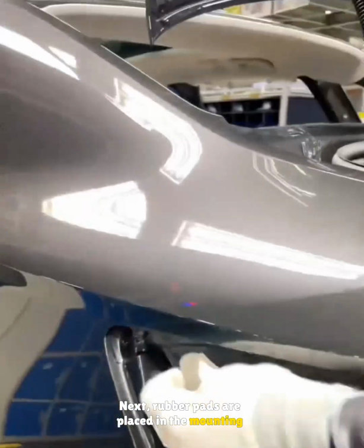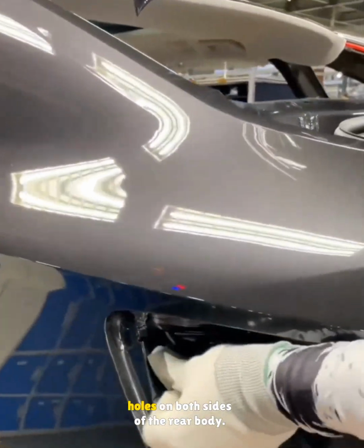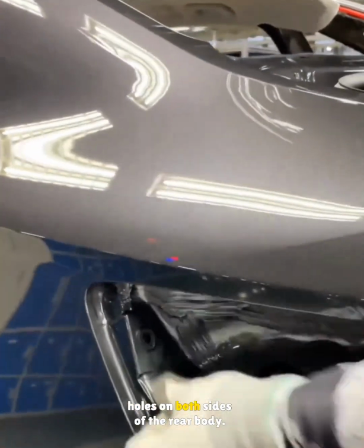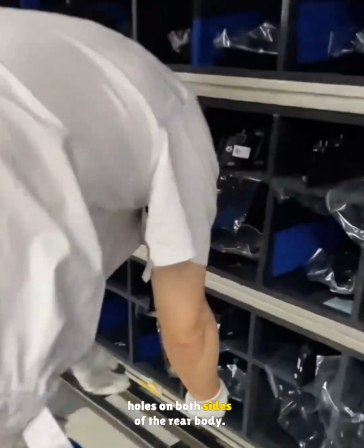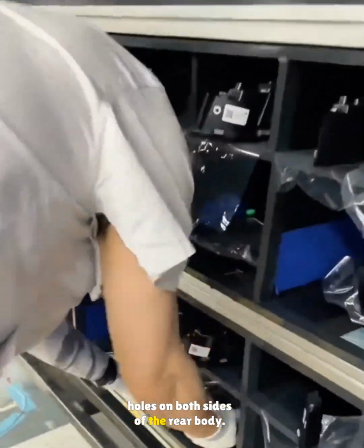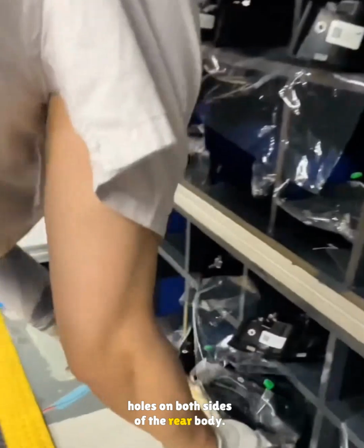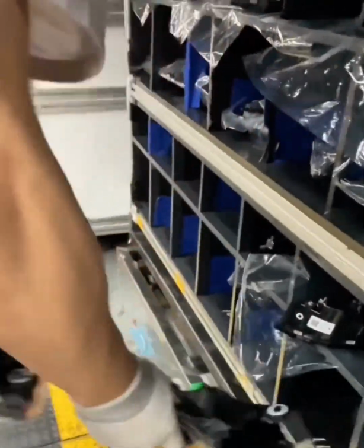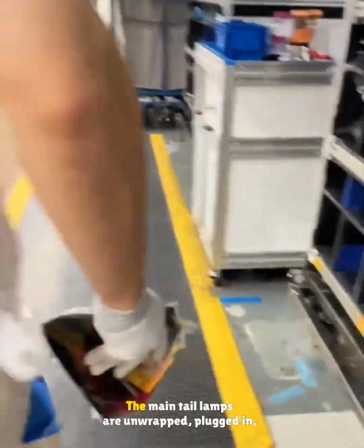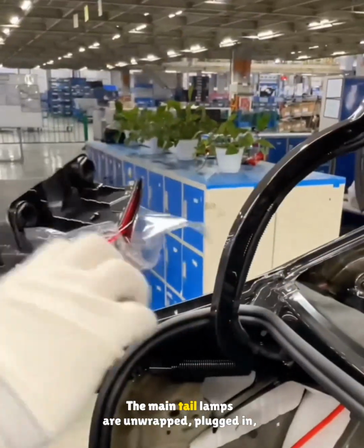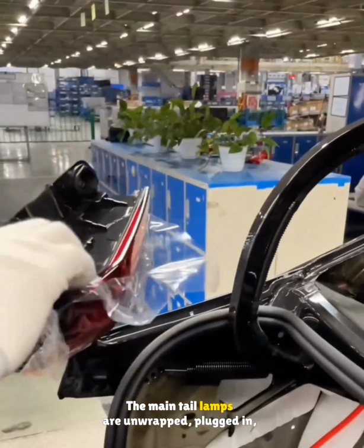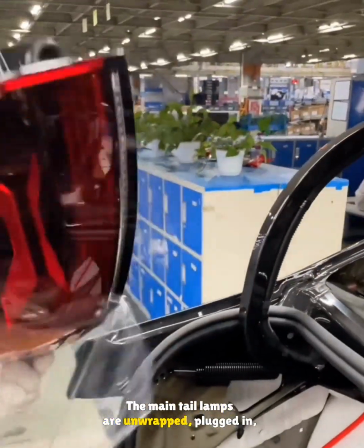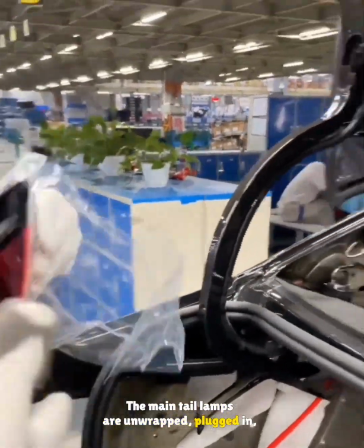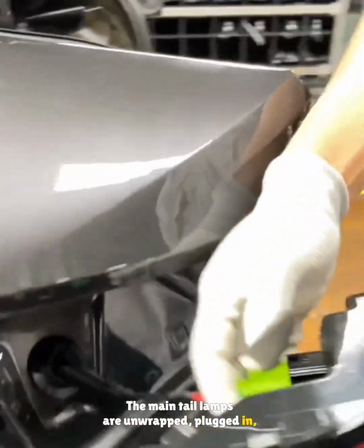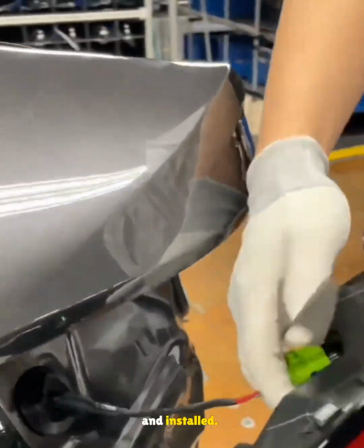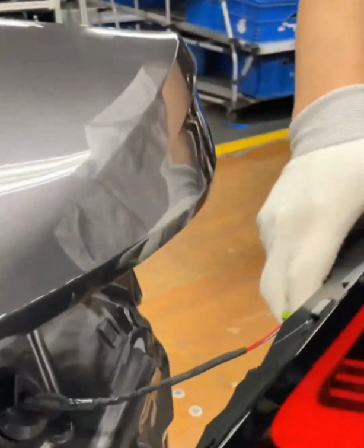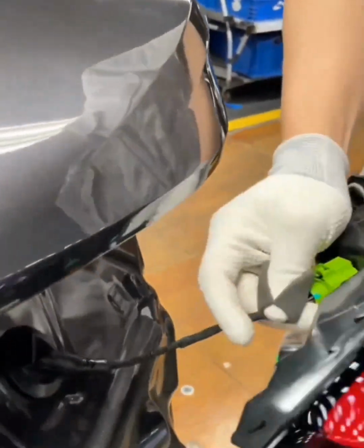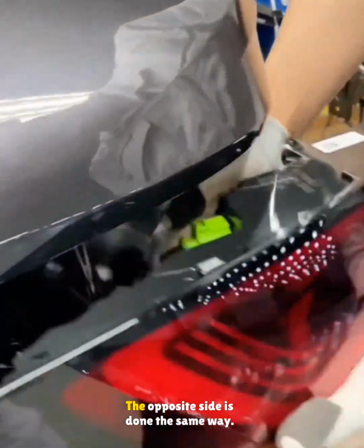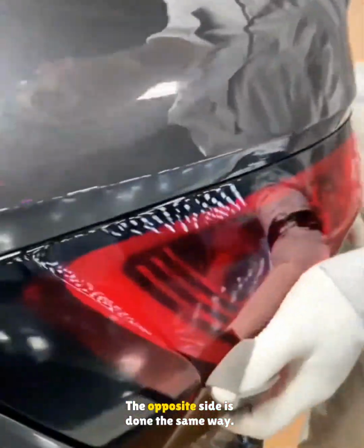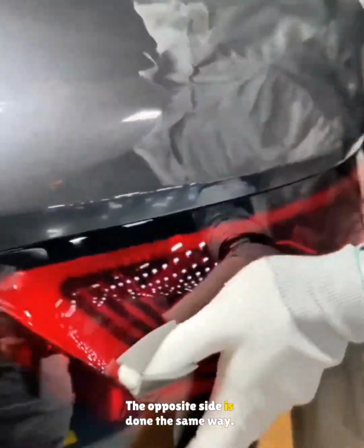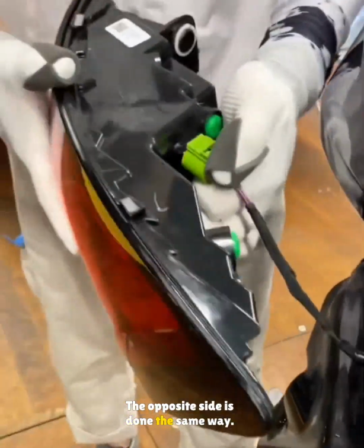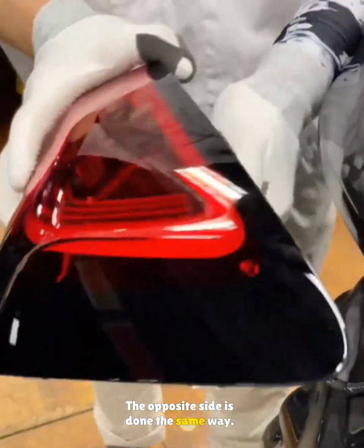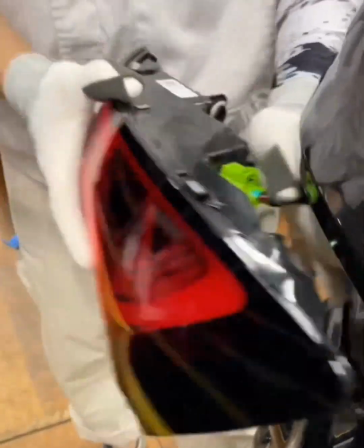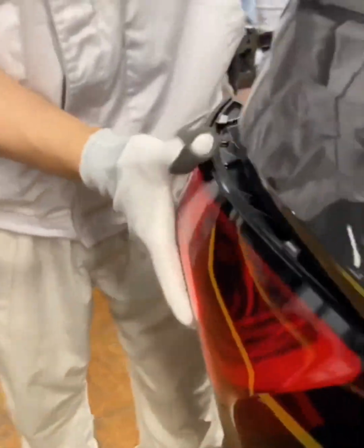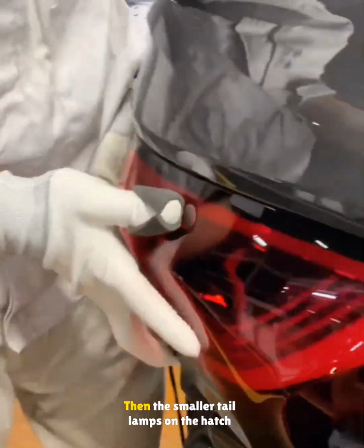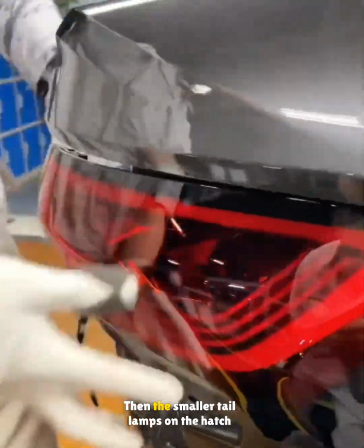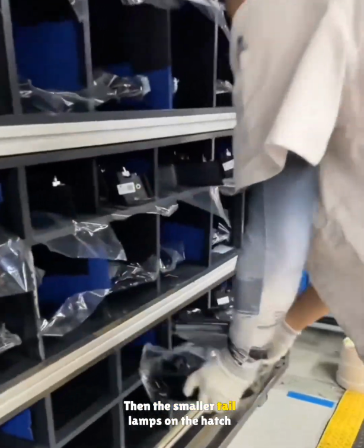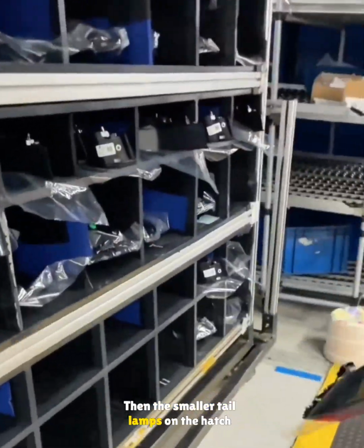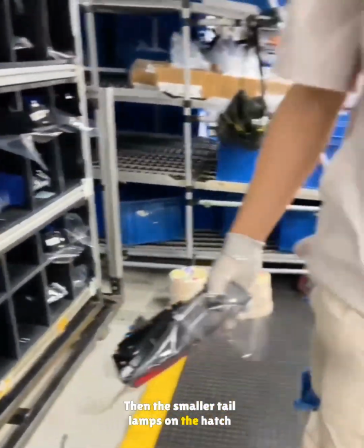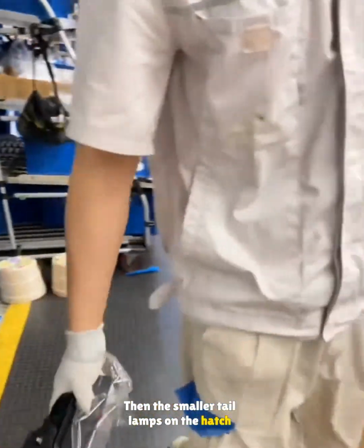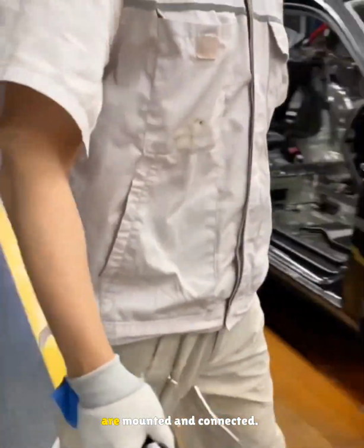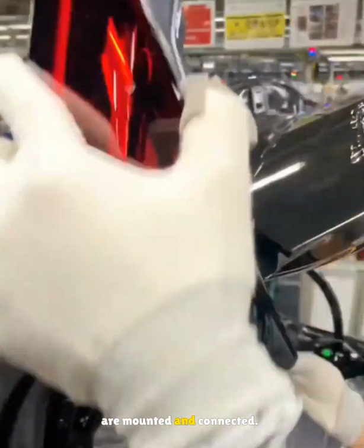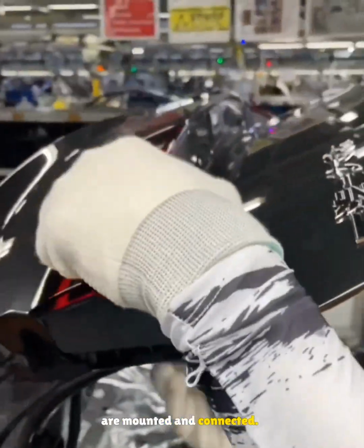Next, rubber pads are placed in the mounting holes on both sides of the rear body. The main tail lamps are unwrapped, plugged in, and installed. The opposite side is done the same way, then the smaller tail lamps on the hatch are mounted and connected.